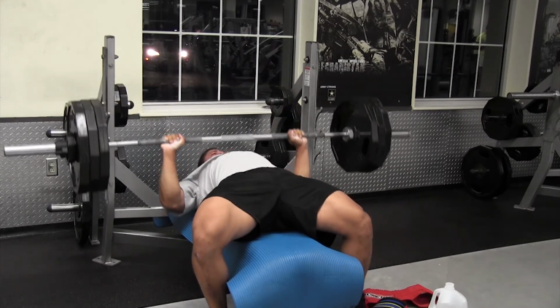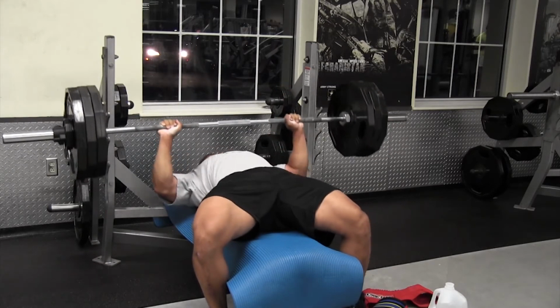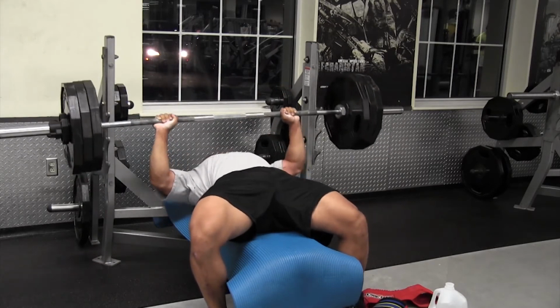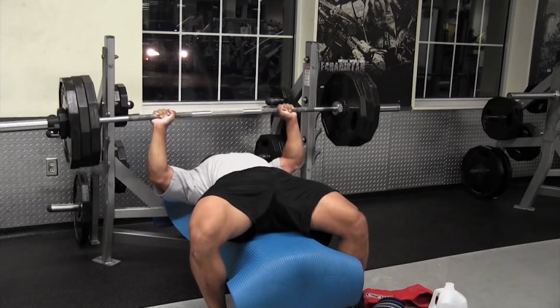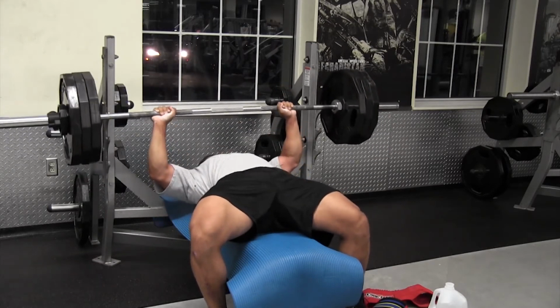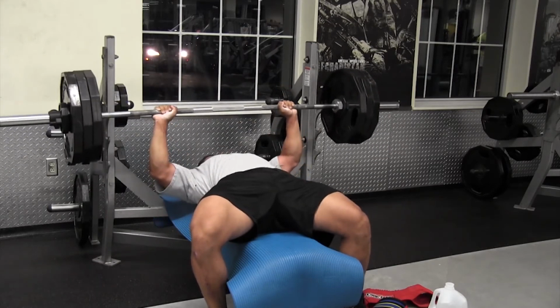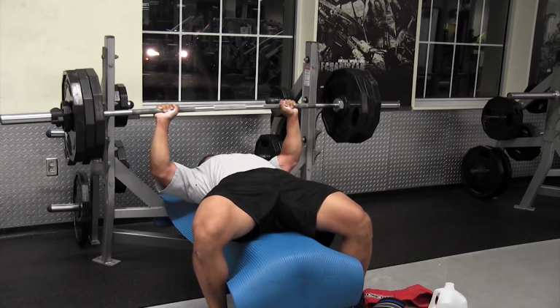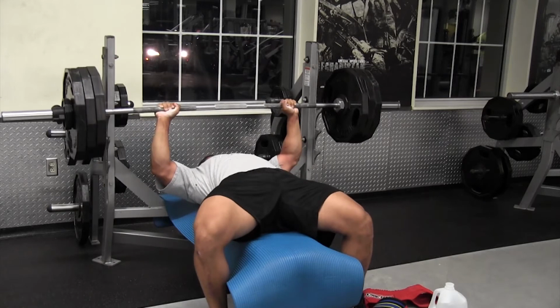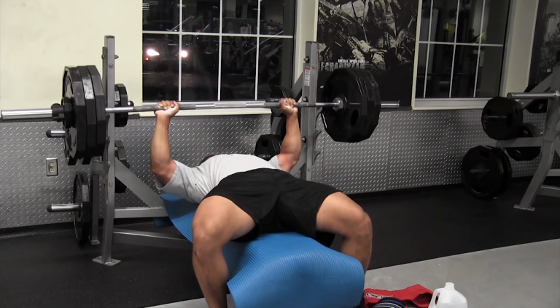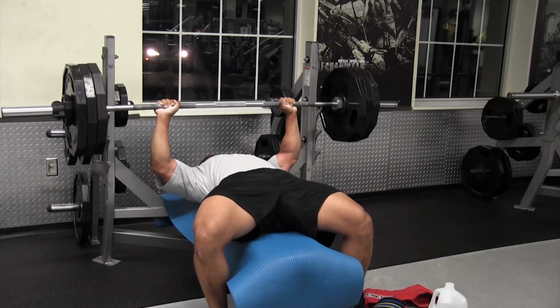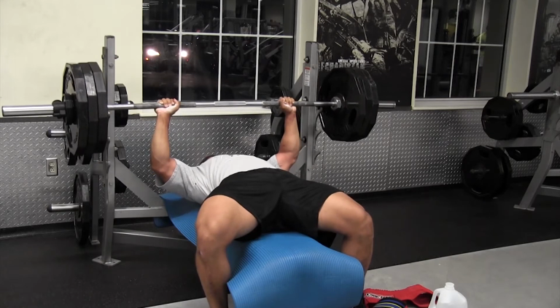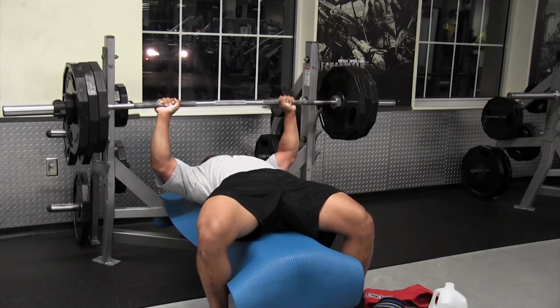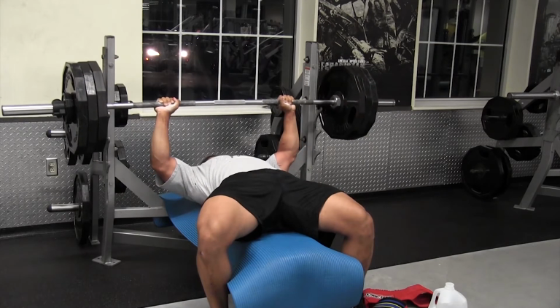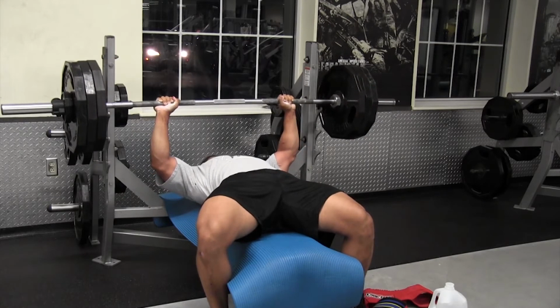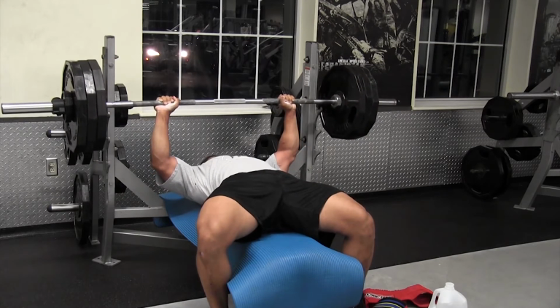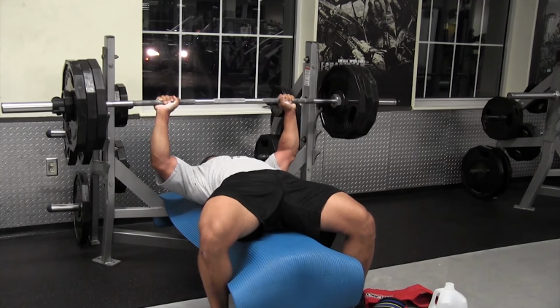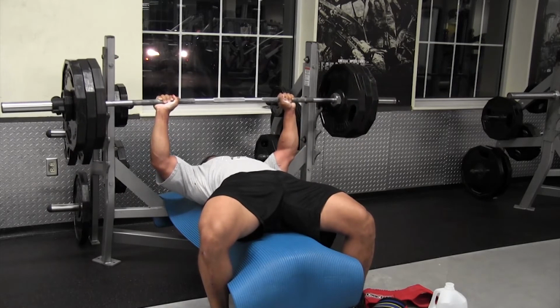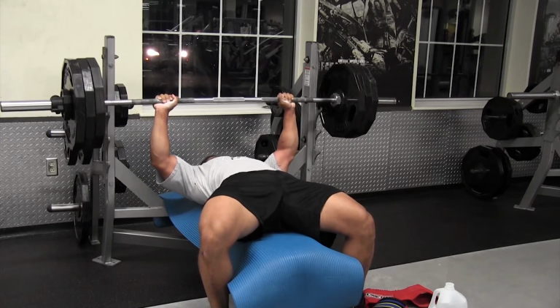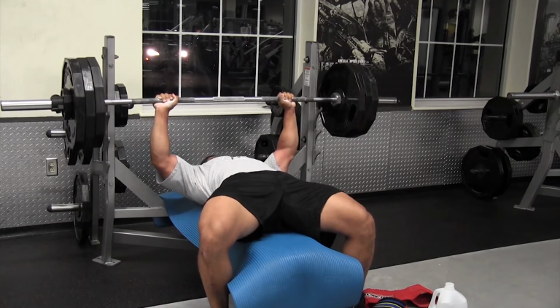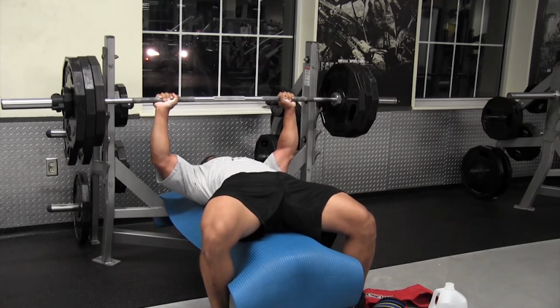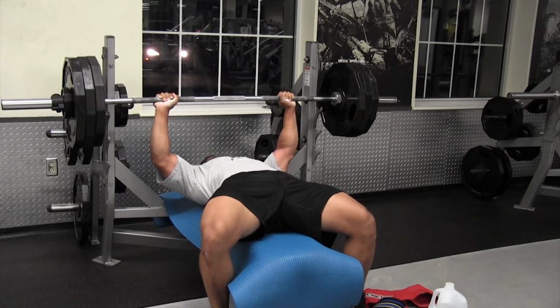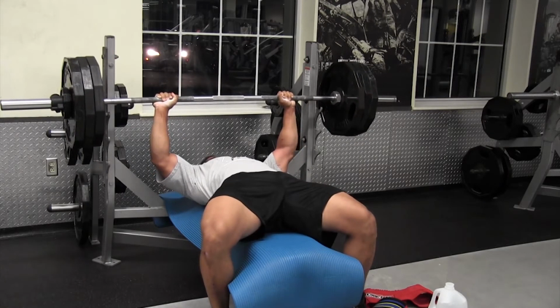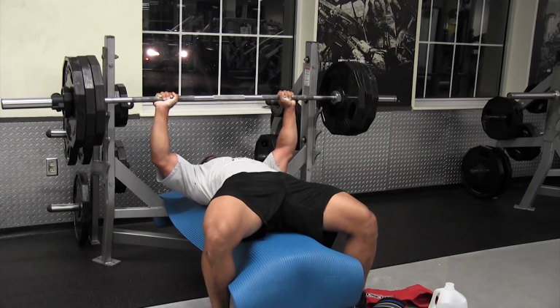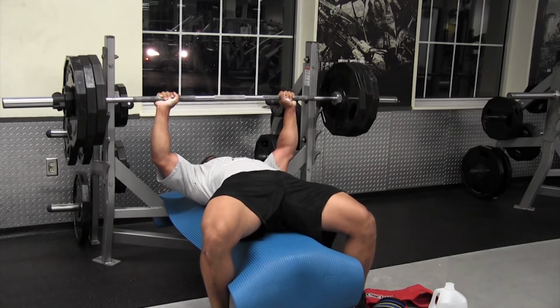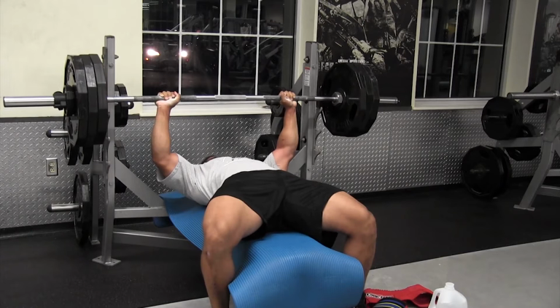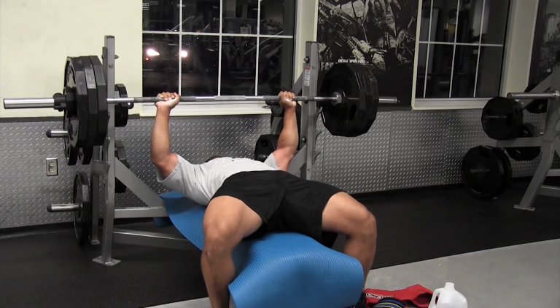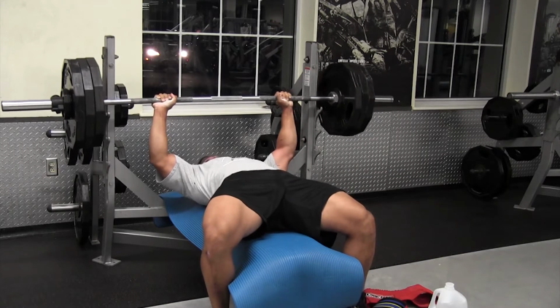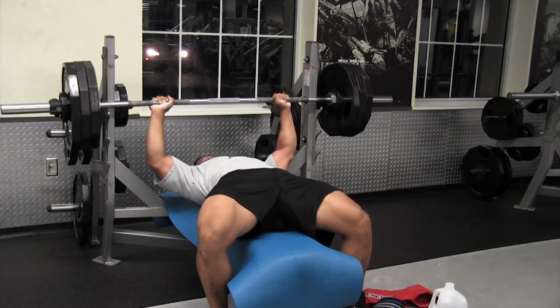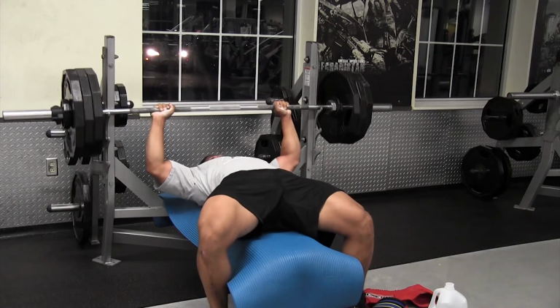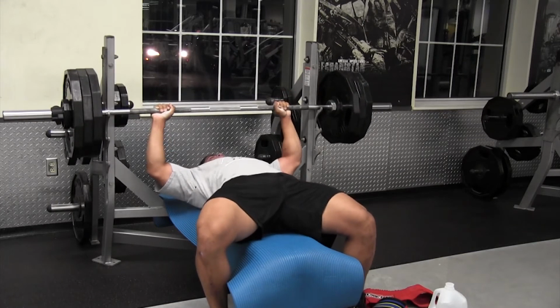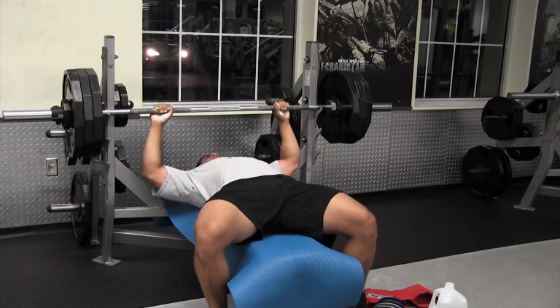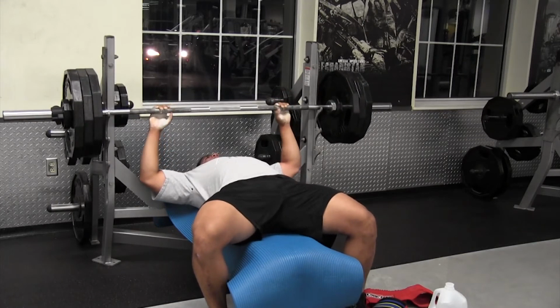I think I got that for seven or eight reps. I lost count around six, and on that last rep I was like, you got to fight. You have to fight right now.